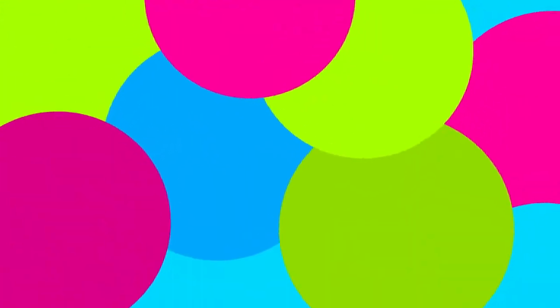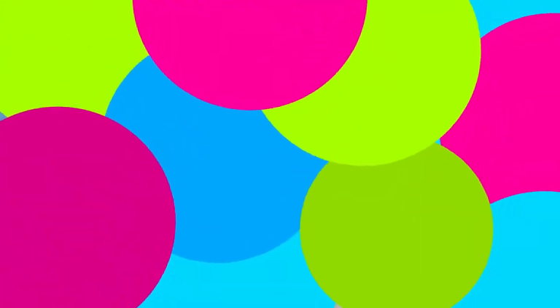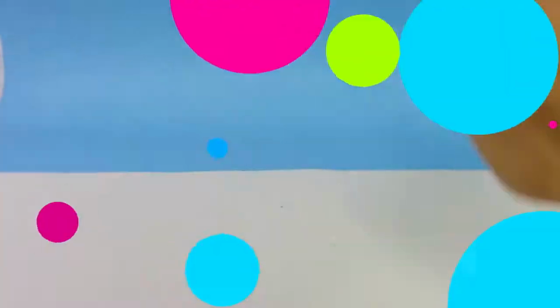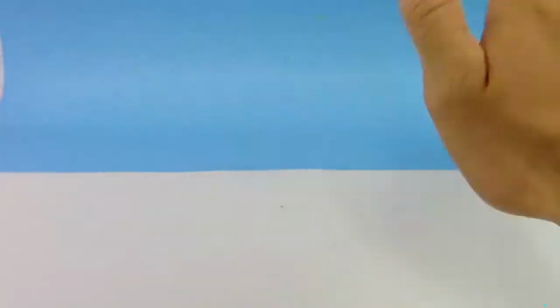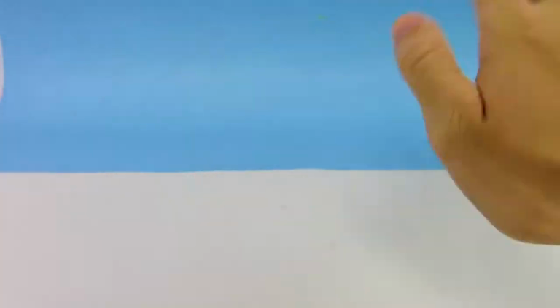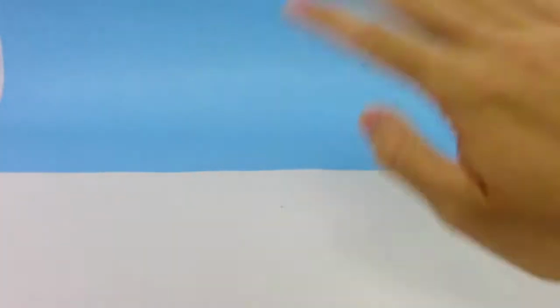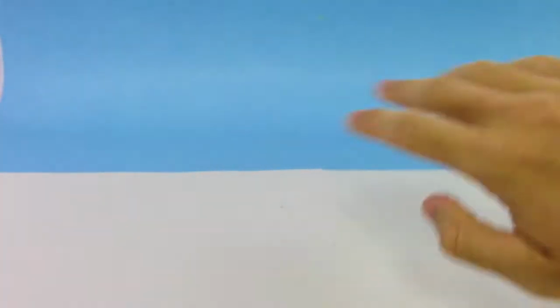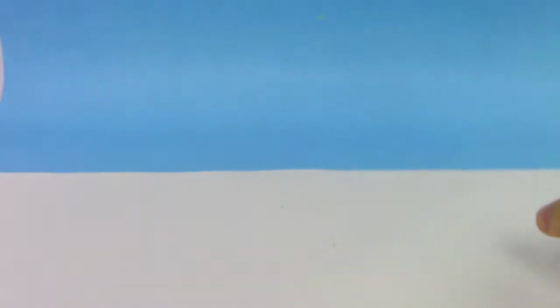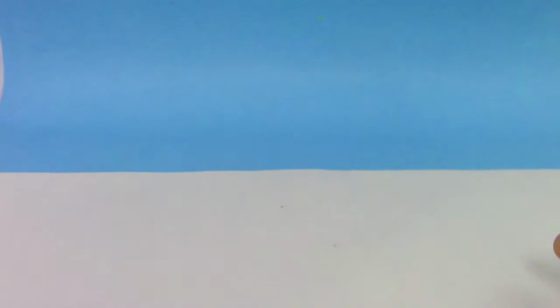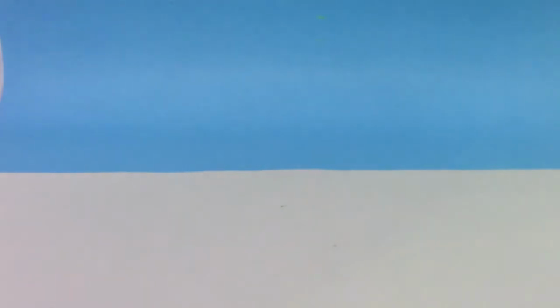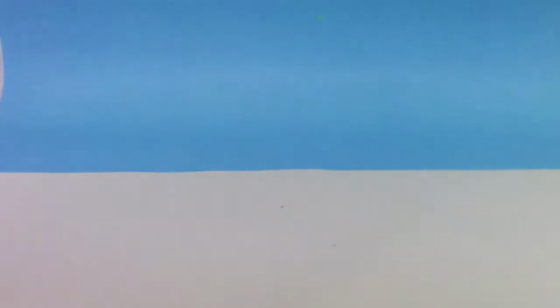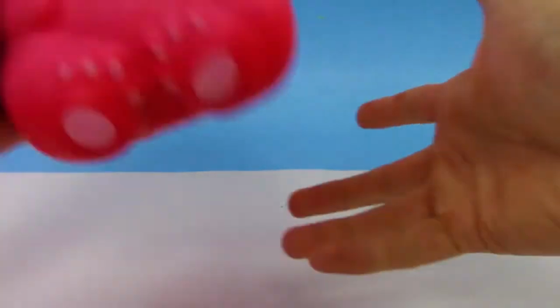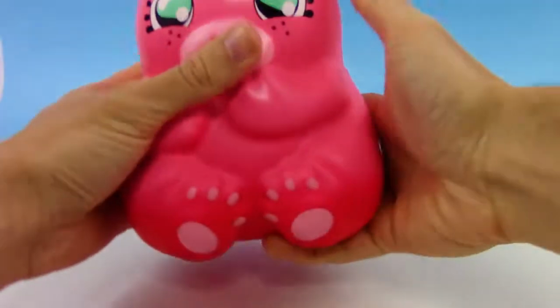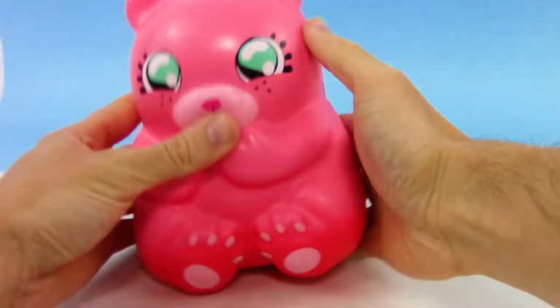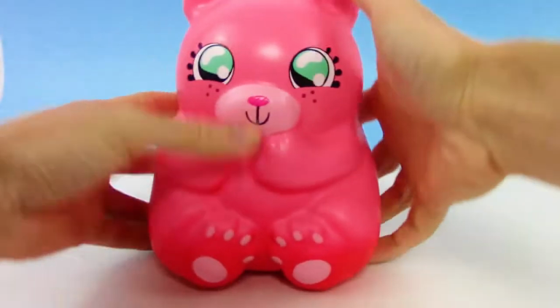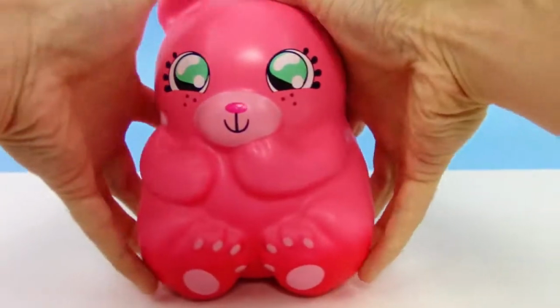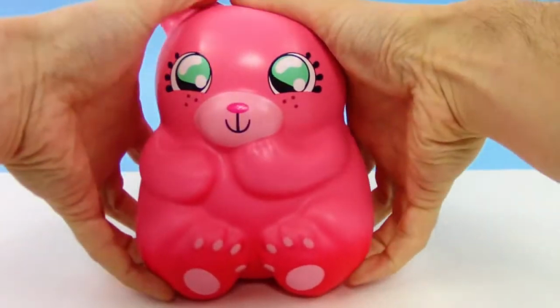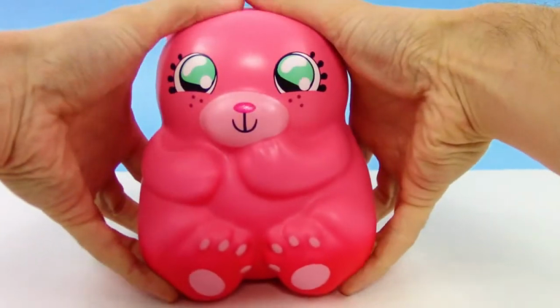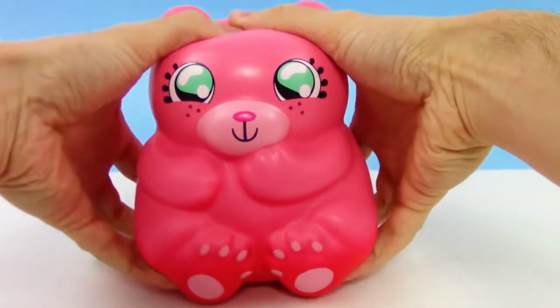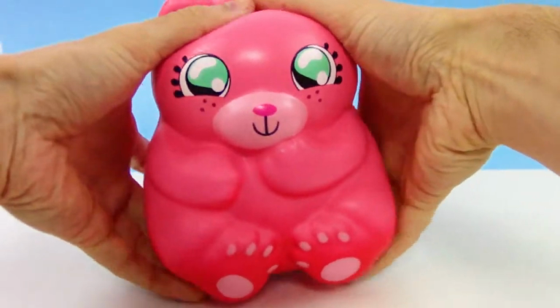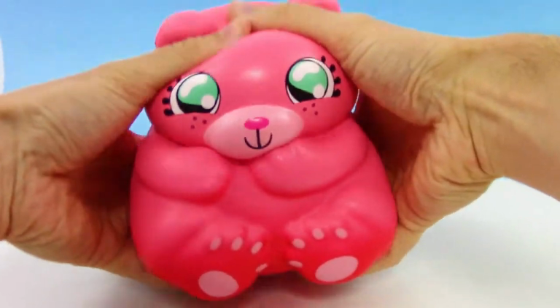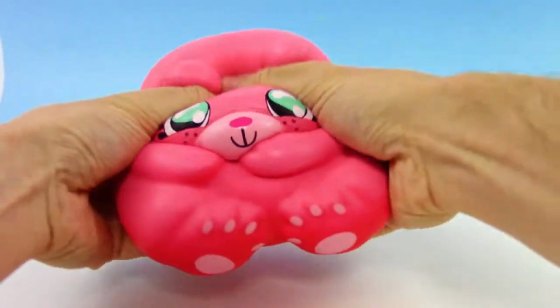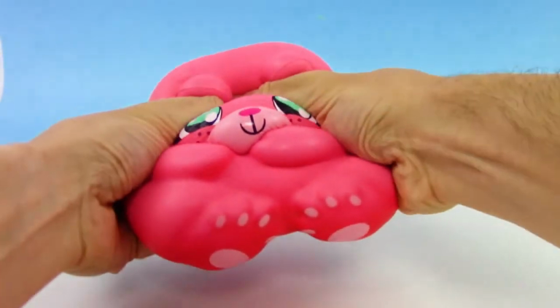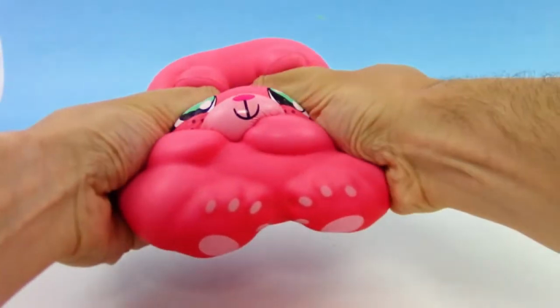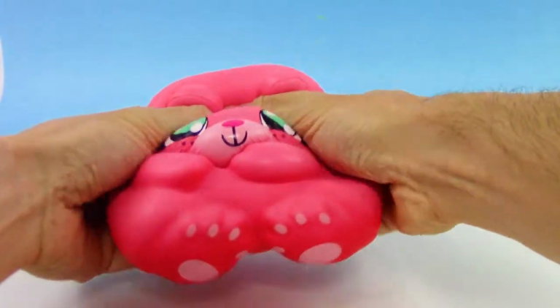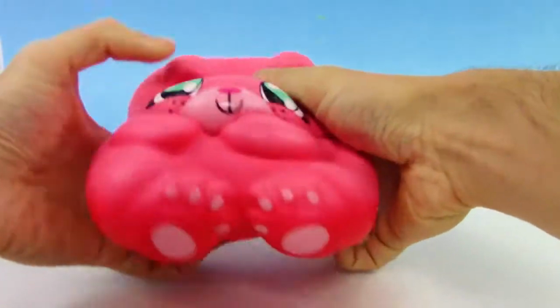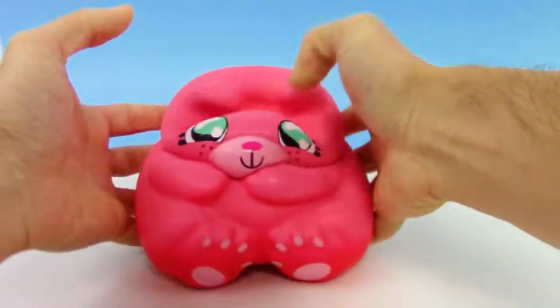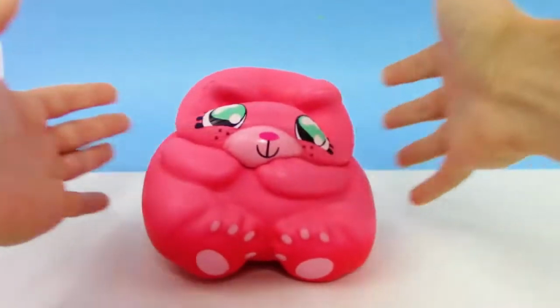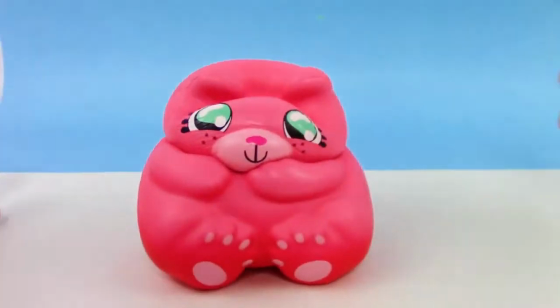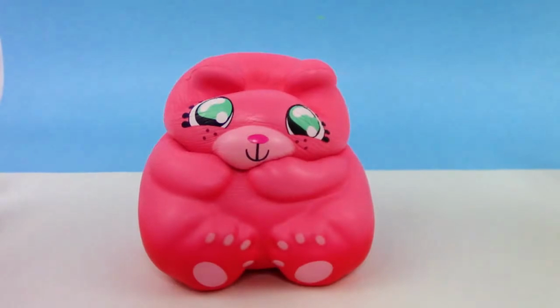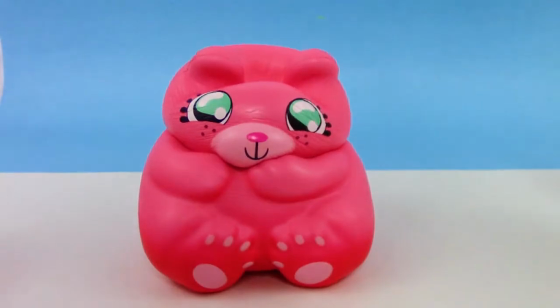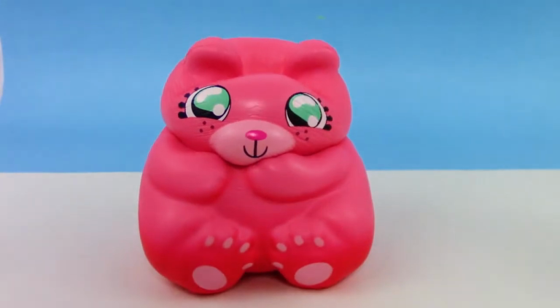Hey guys, what is going on? Your trusty toy channel here, and today we're gonna be checking out all of our squishies, or at least all of them that we could find.